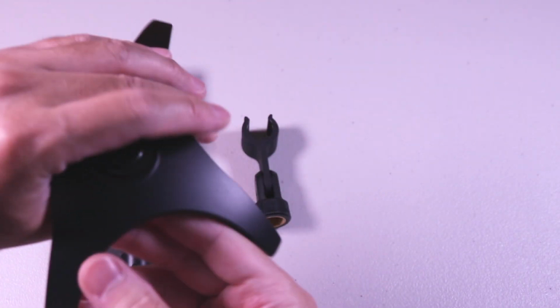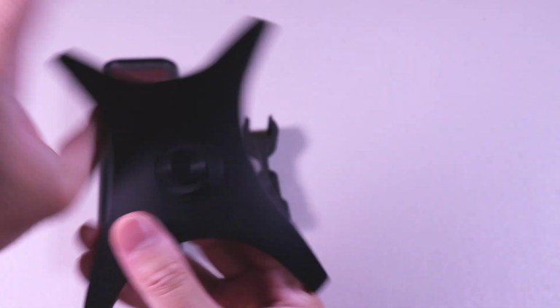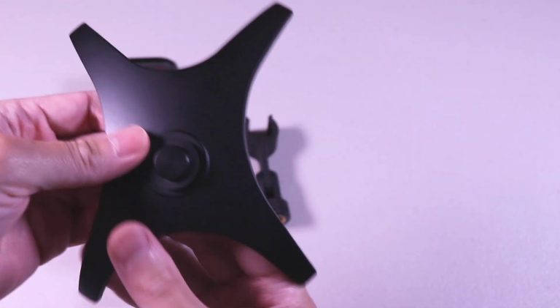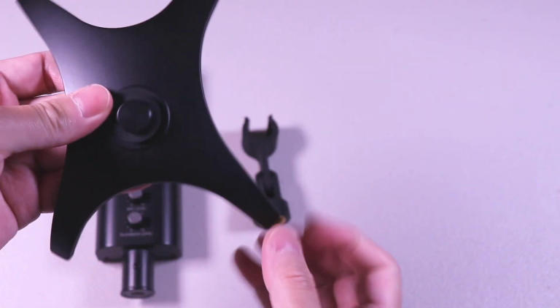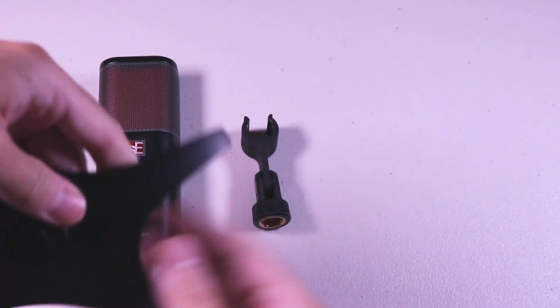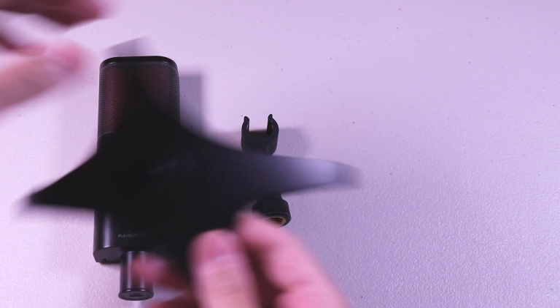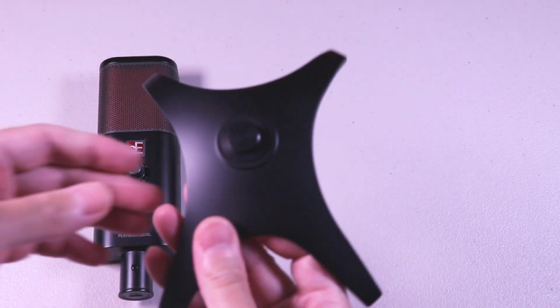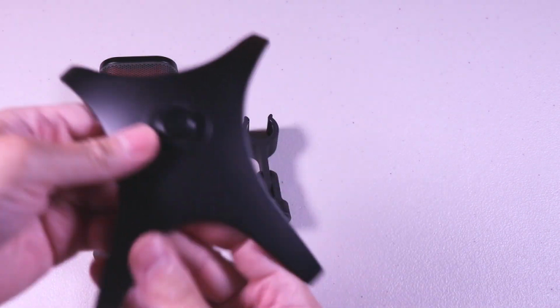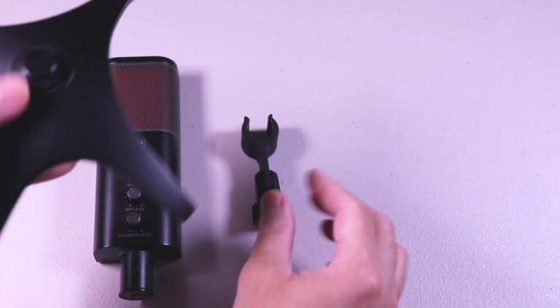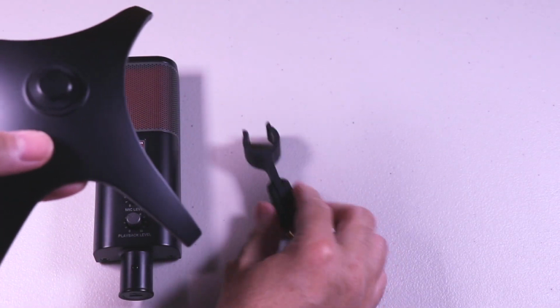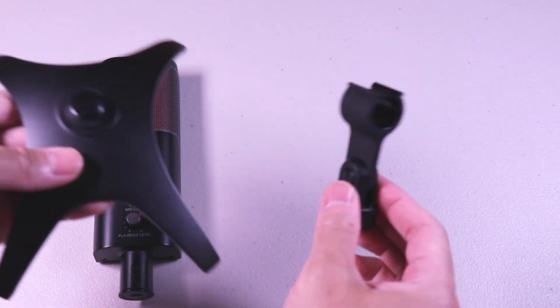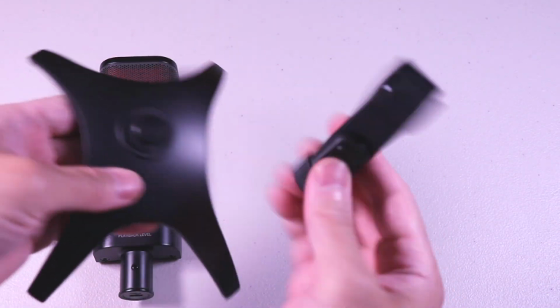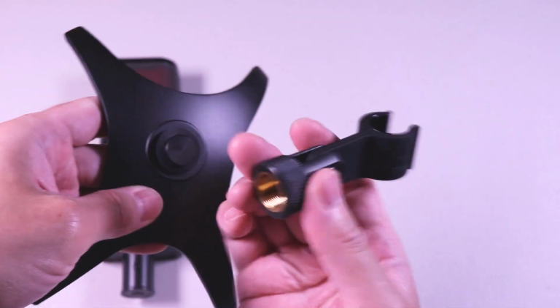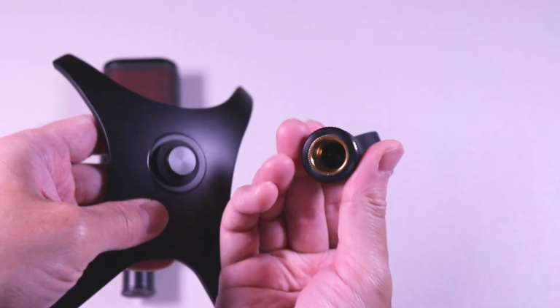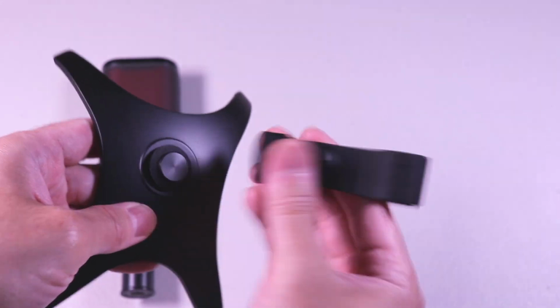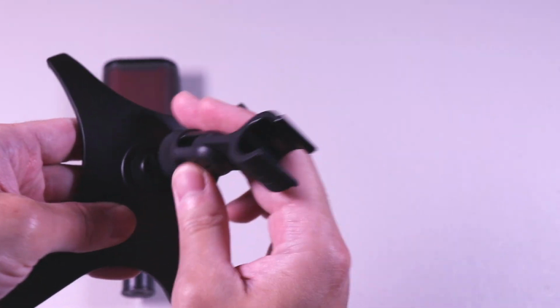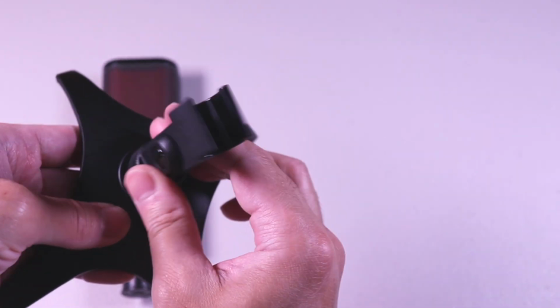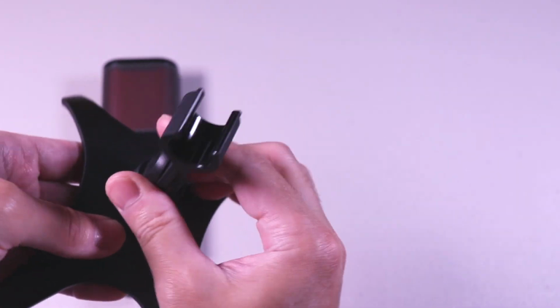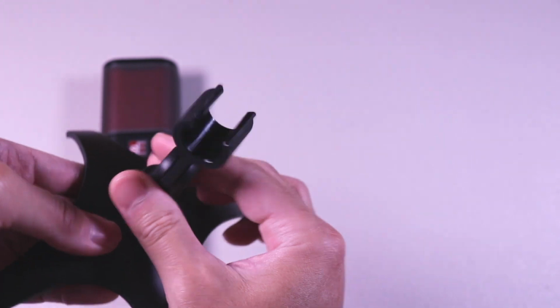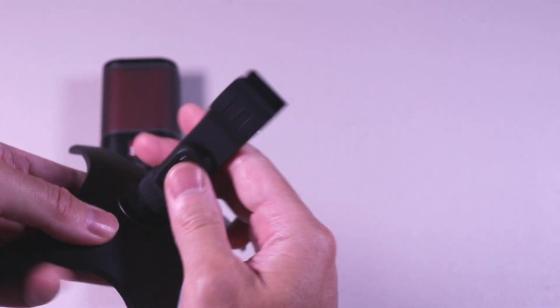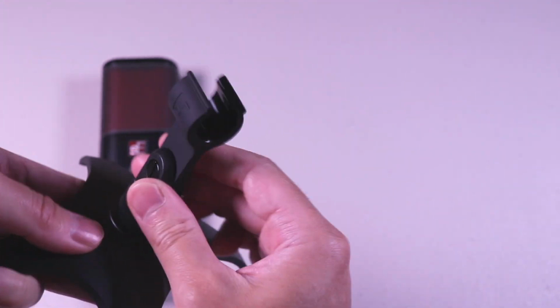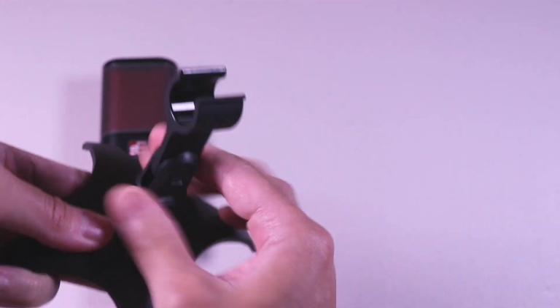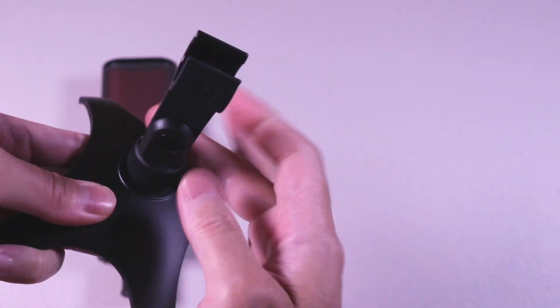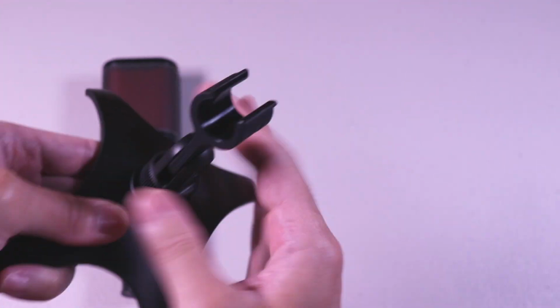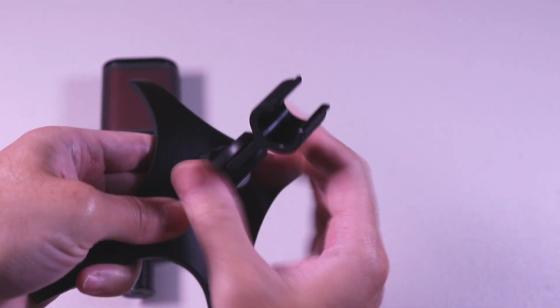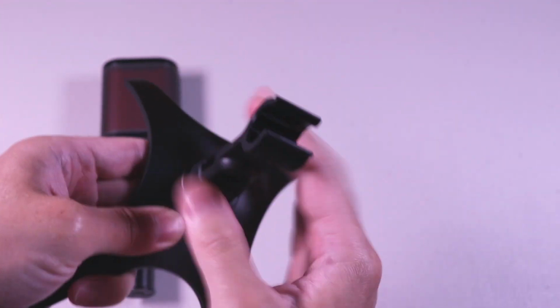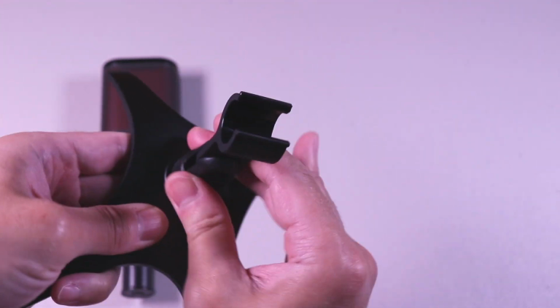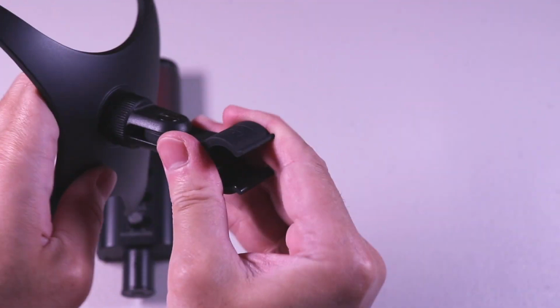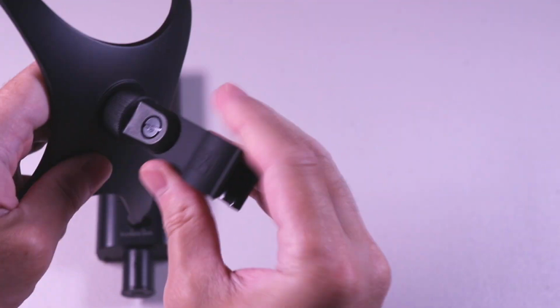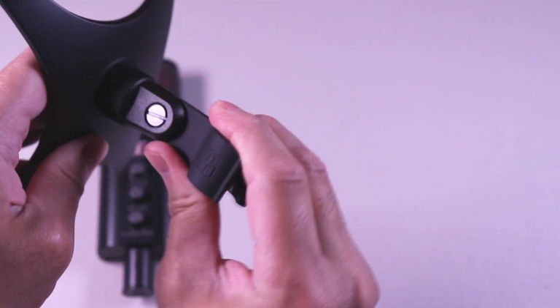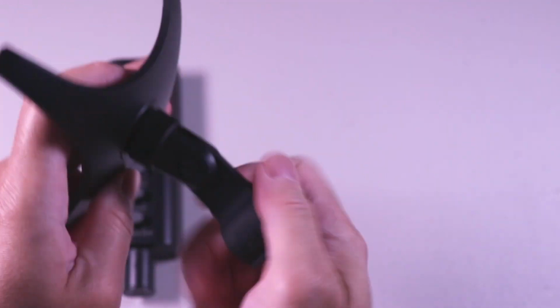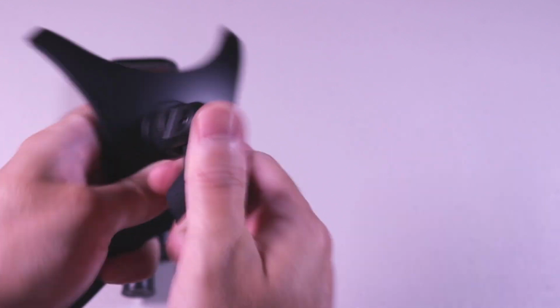Taking a look at the microphone stand, it's metal and it feels solid as well, and it comes with the microphone clip. All you have to do is screw it in and tighten it. Once you have it tightened, you can attach the microphone and then plug it in.